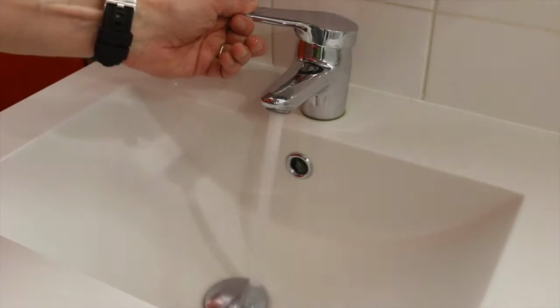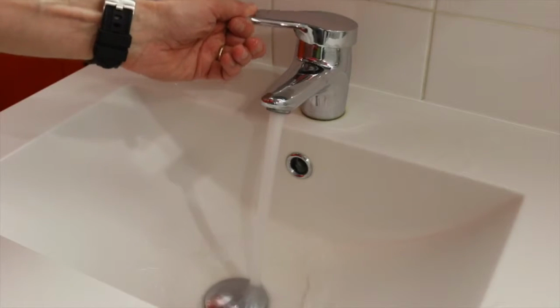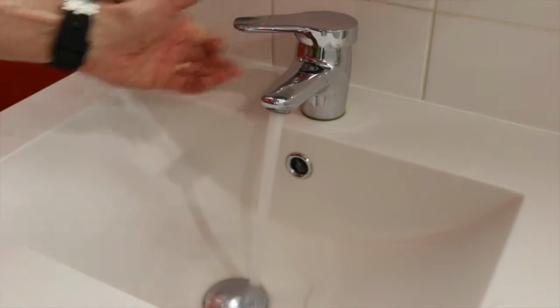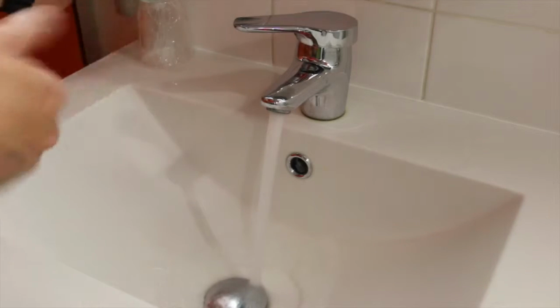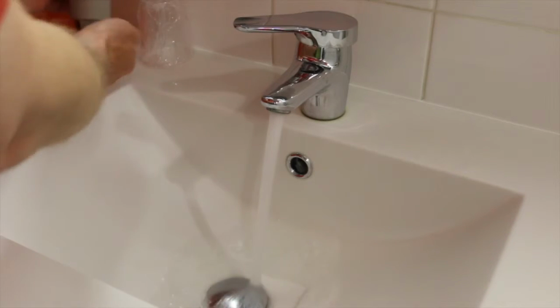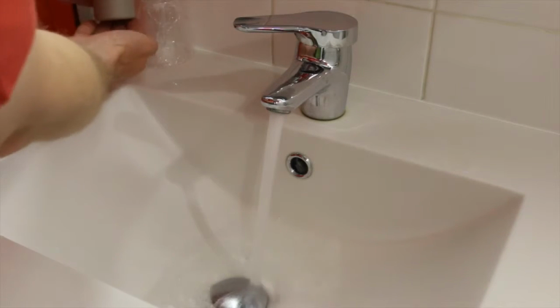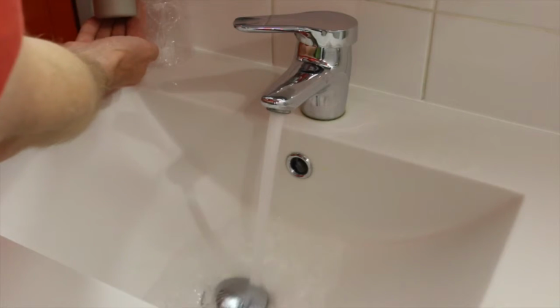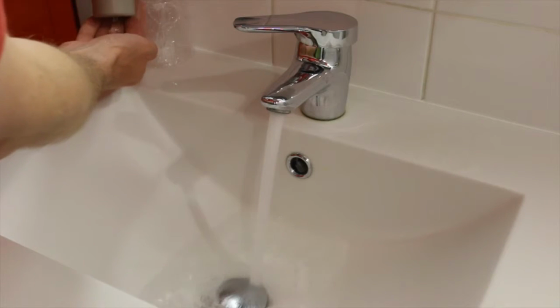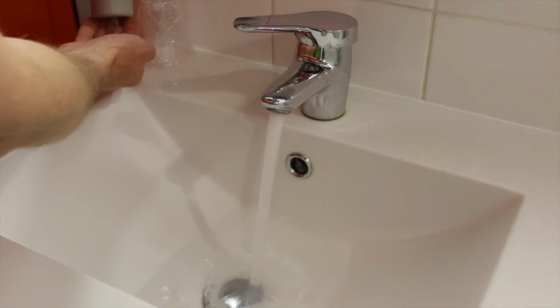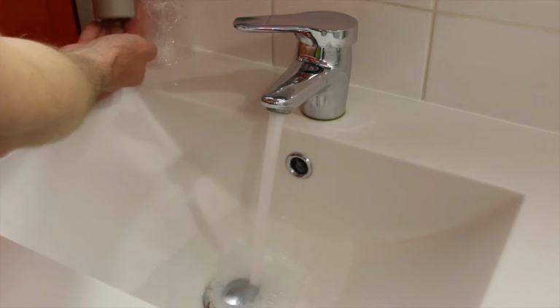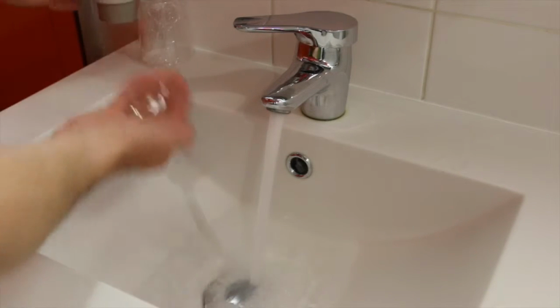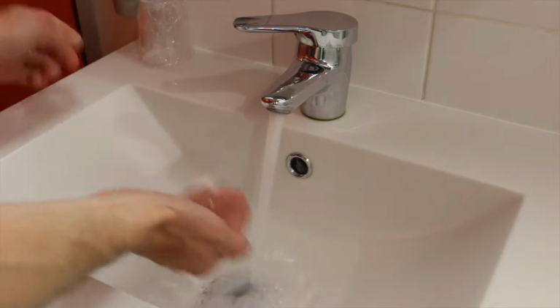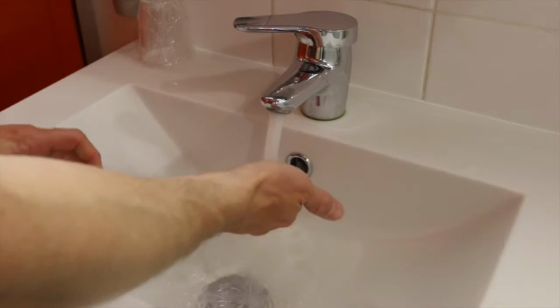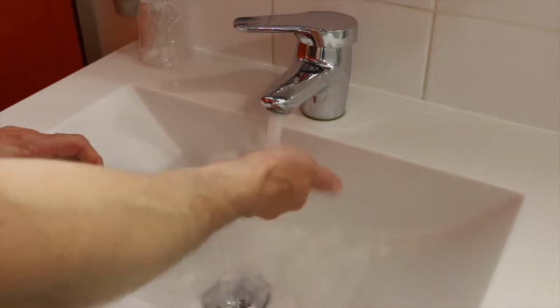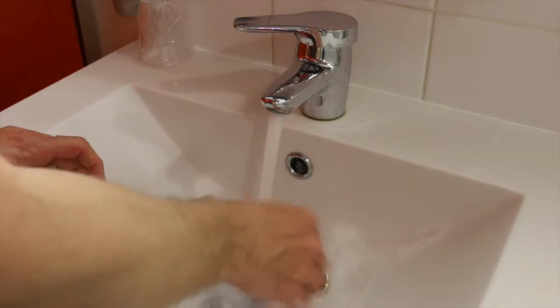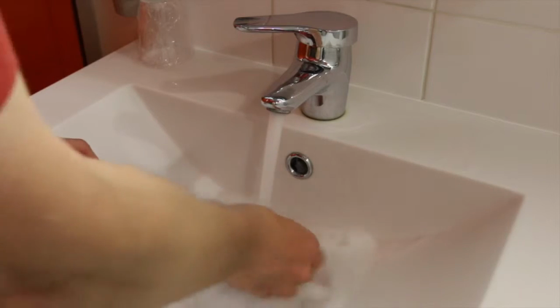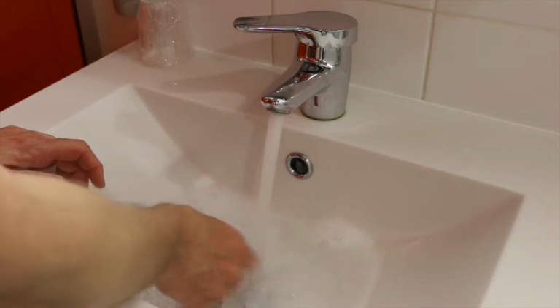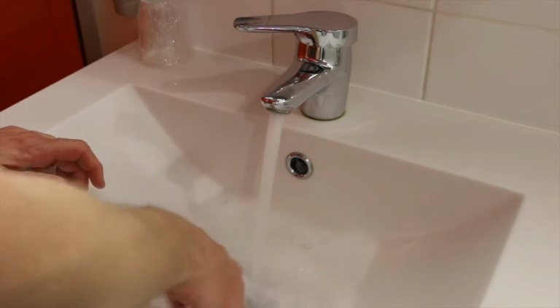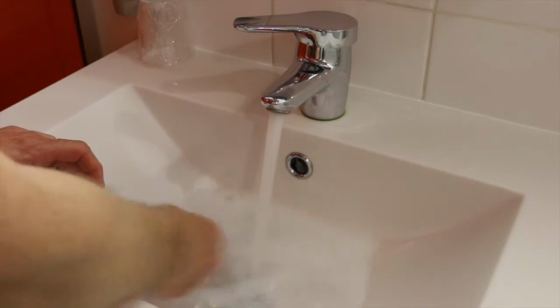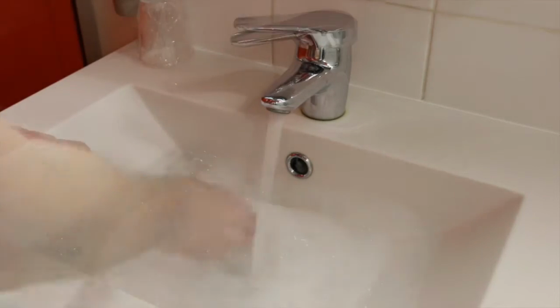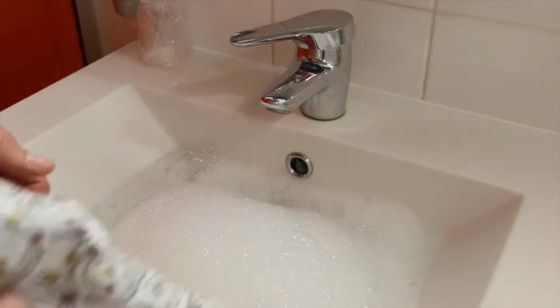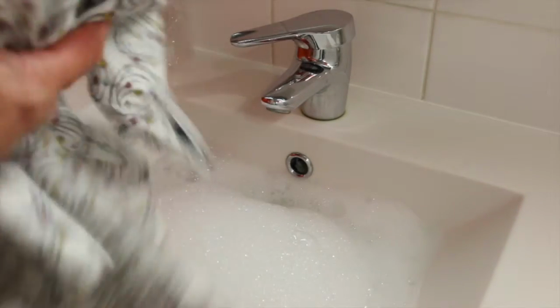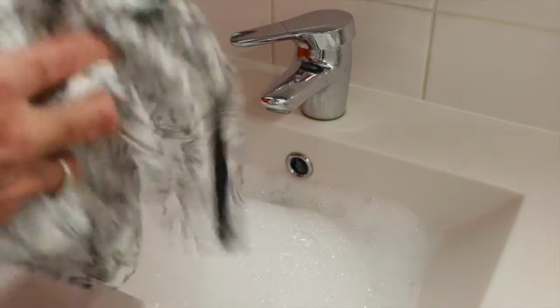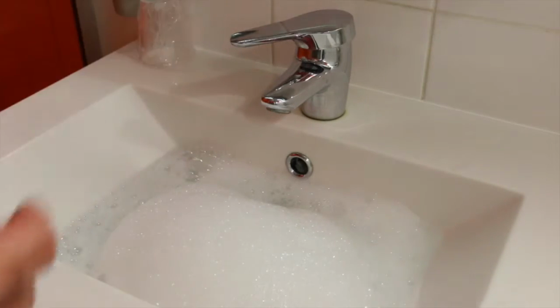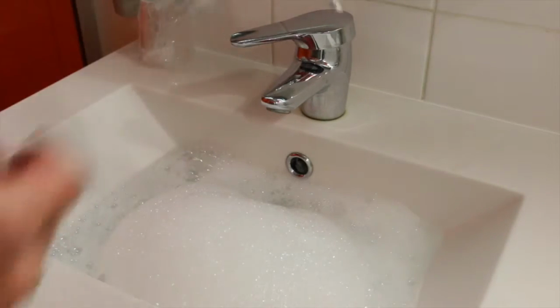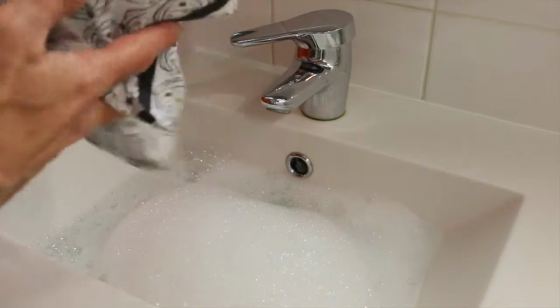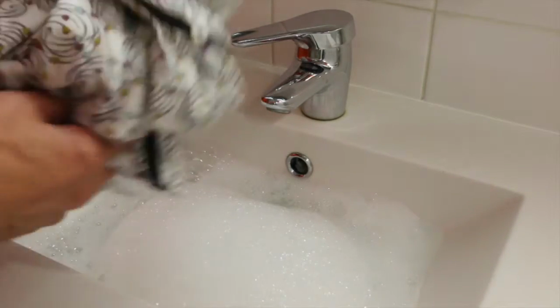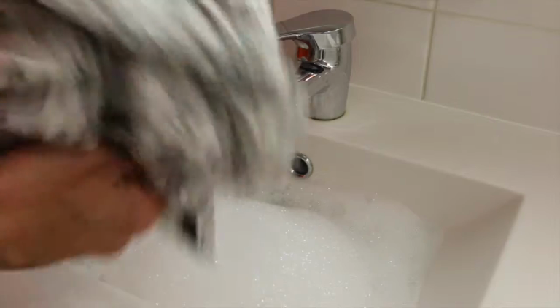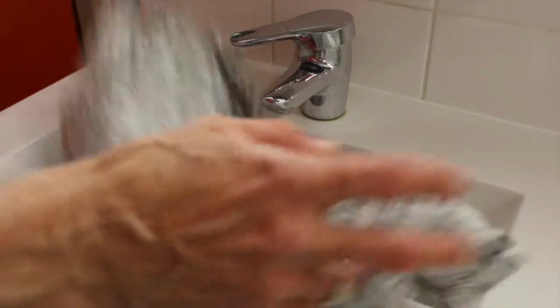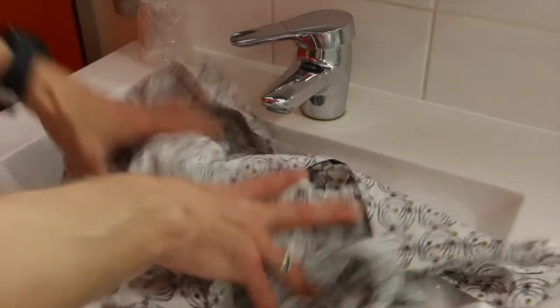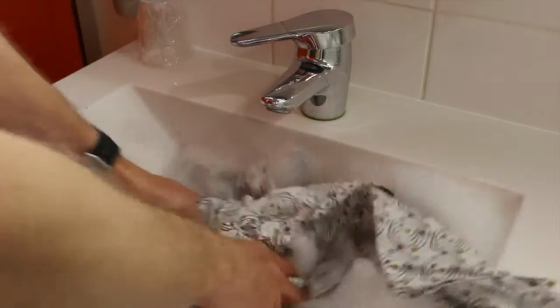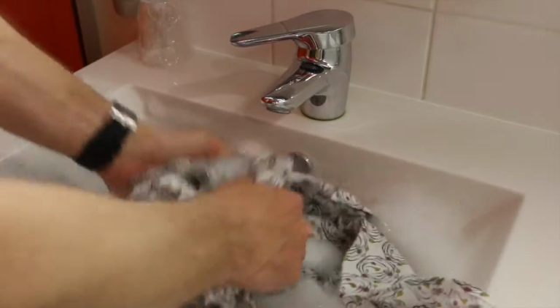Lots of hot water, whatever soap I've got handy — whatever they're providing here. I don't know what that is, but let's throw some of that stuff in there. Looks good to me. In goes the shirt. It's as simple as that.